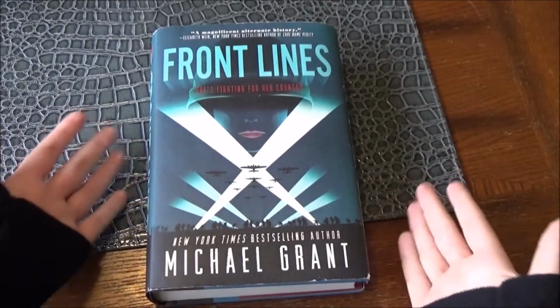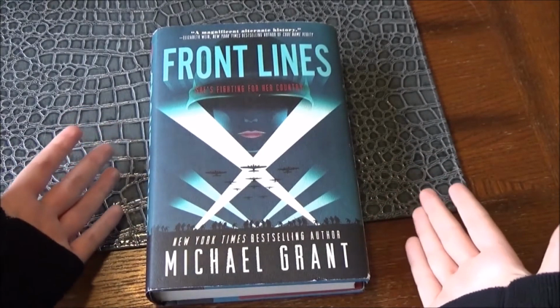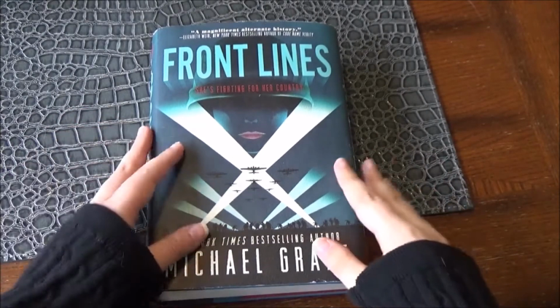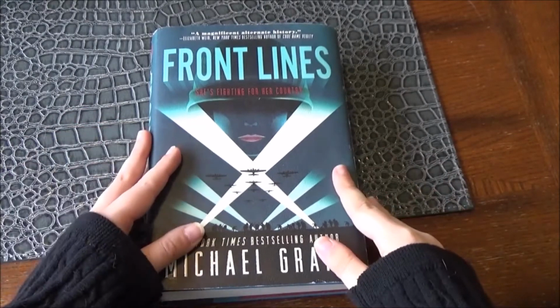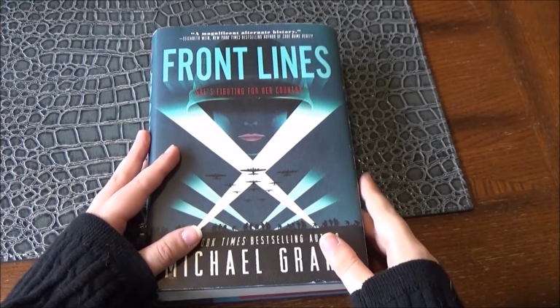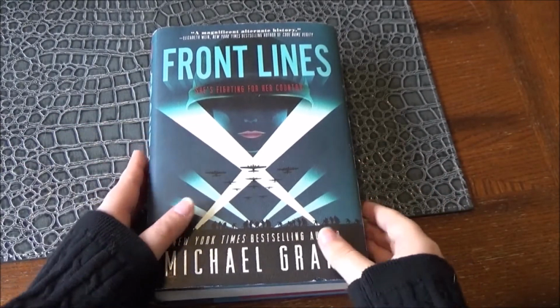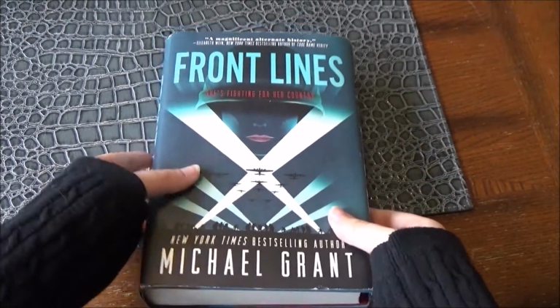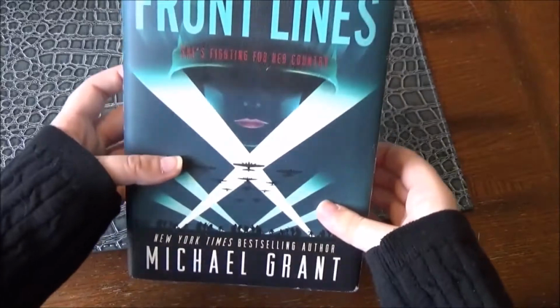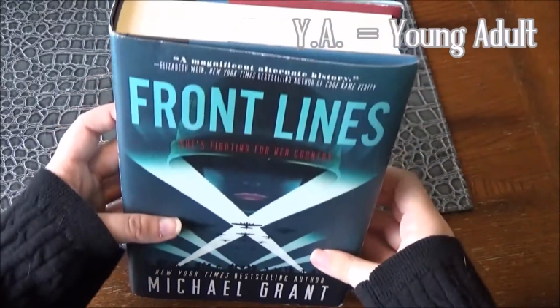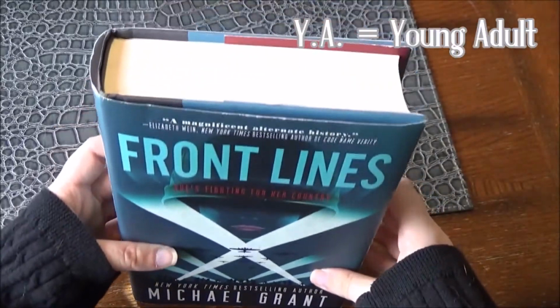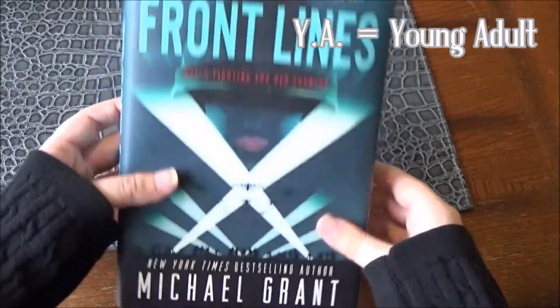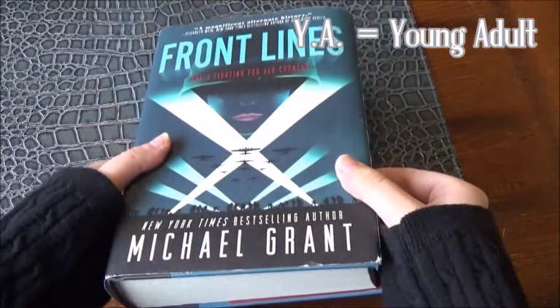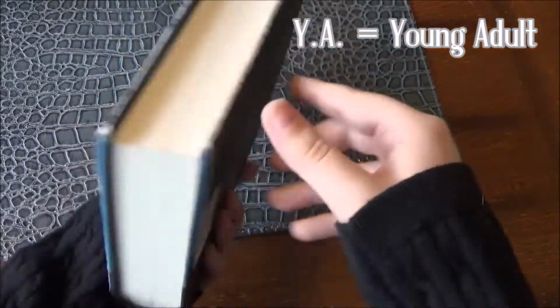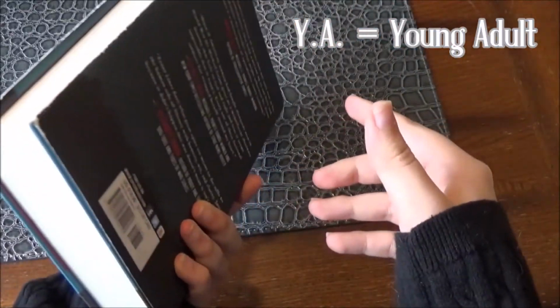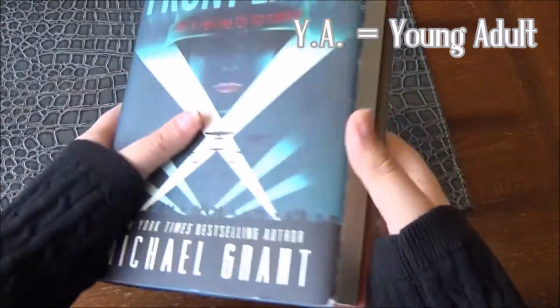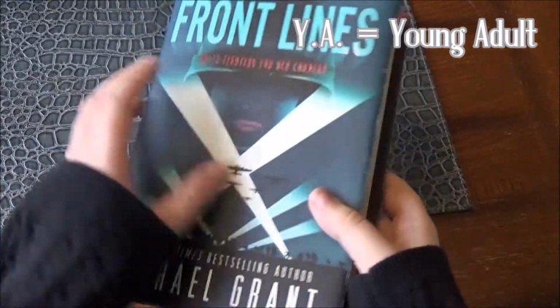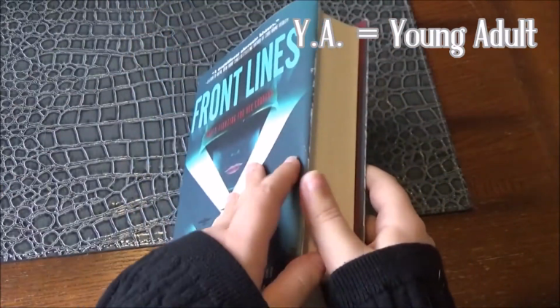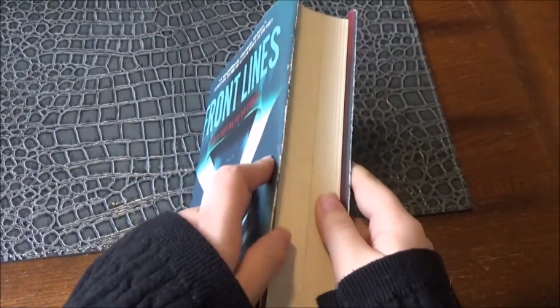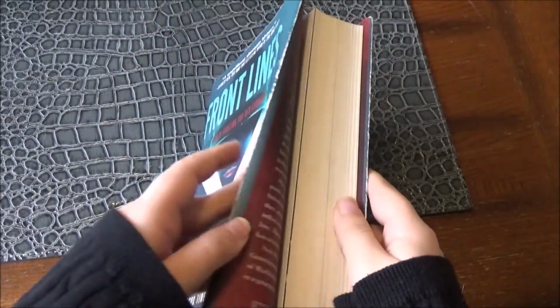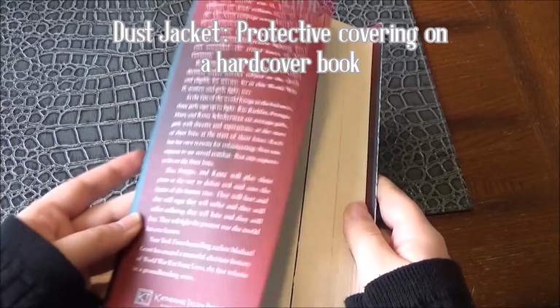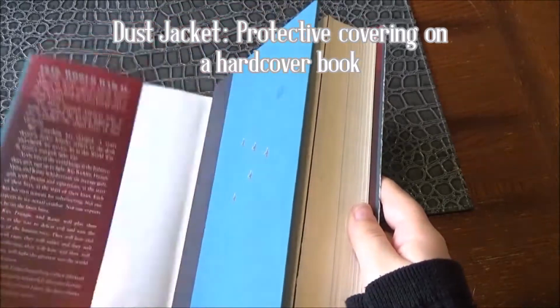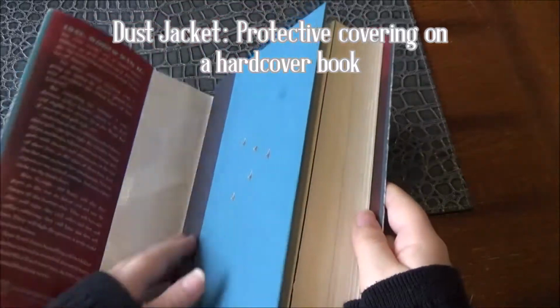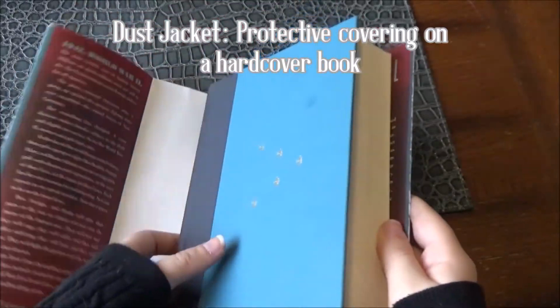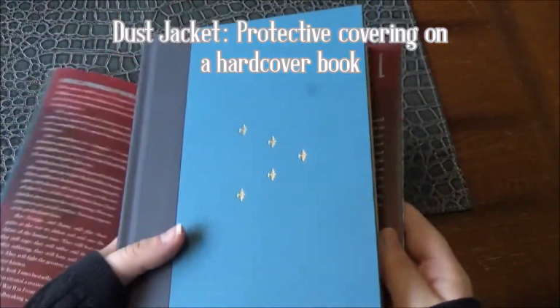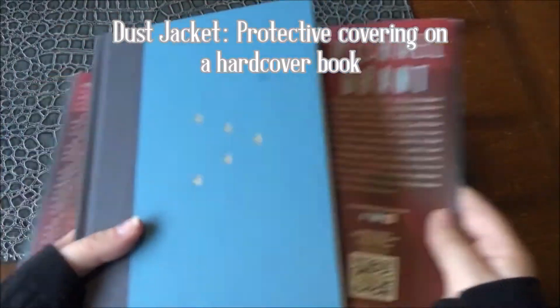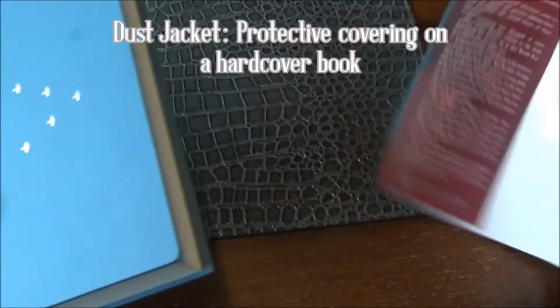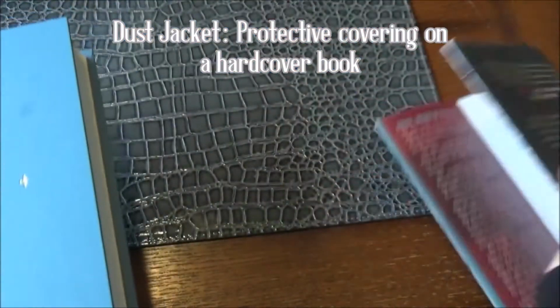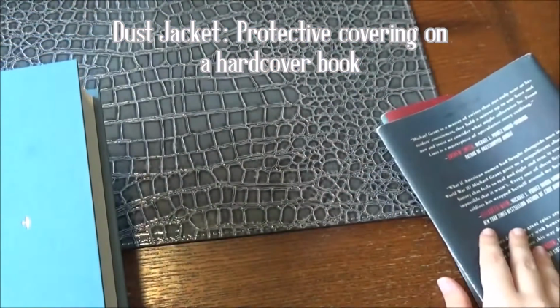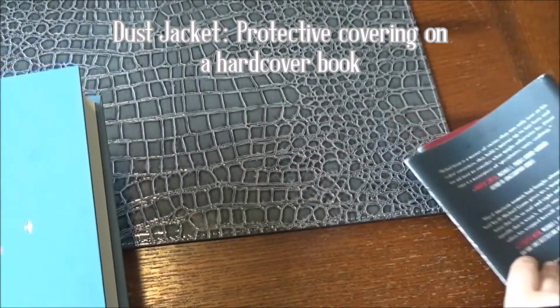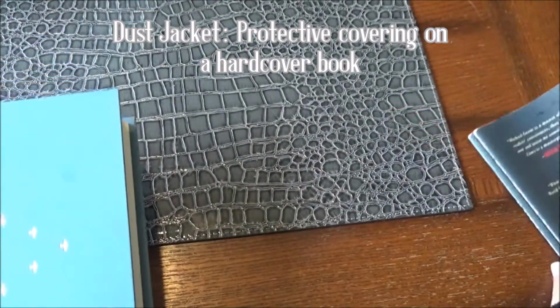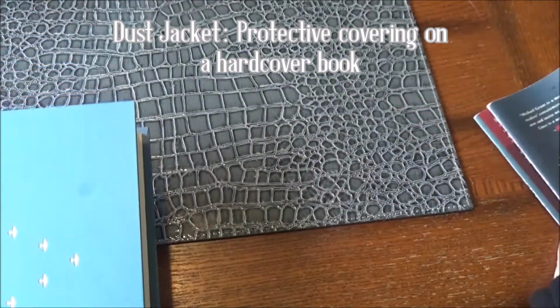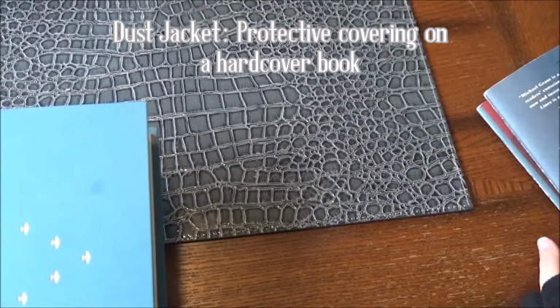Right here we have a book — it's Front Lines by Michael Grant, and it's a YA novel. We're just going to take a look at the book here, and then we're going to take off the dust jacket. We'll just leave it off to the side here.